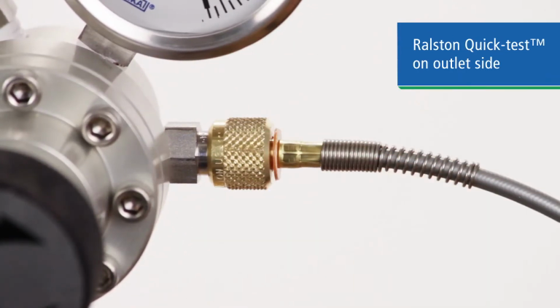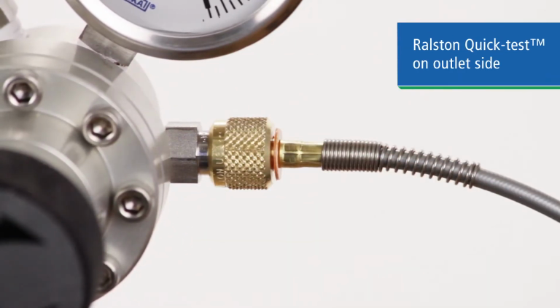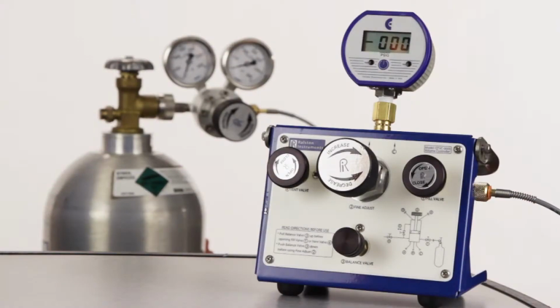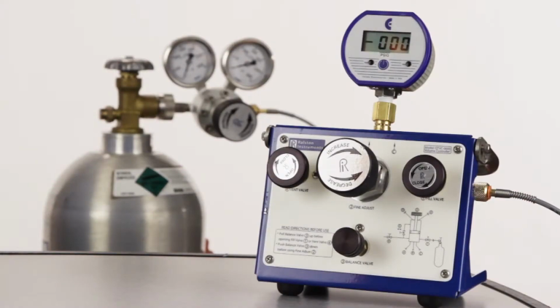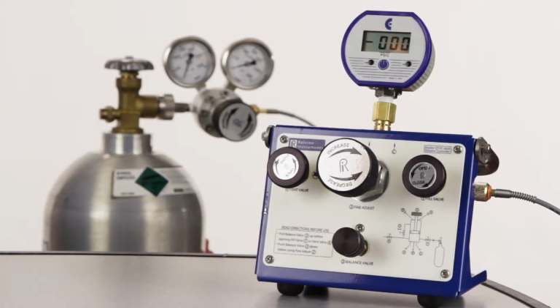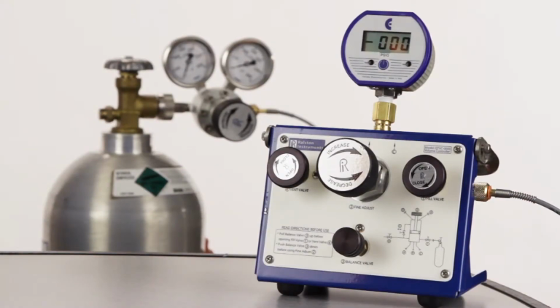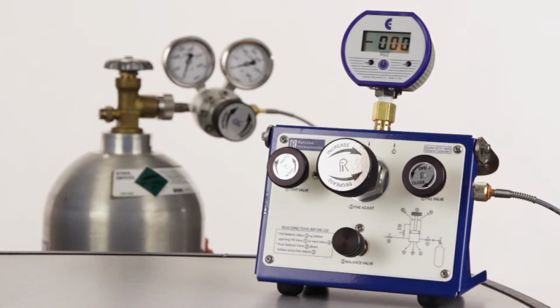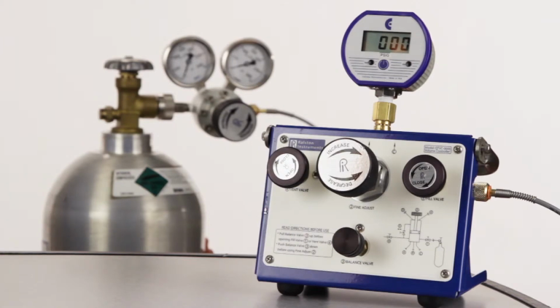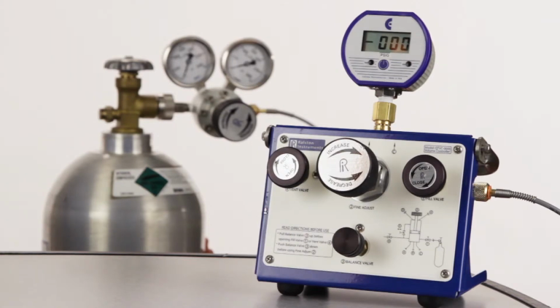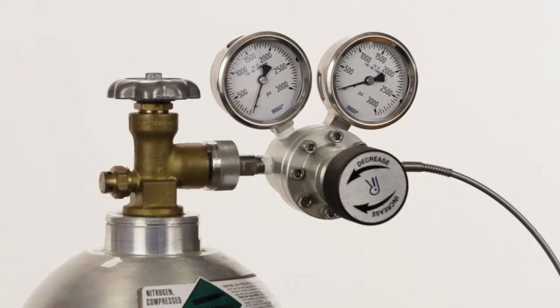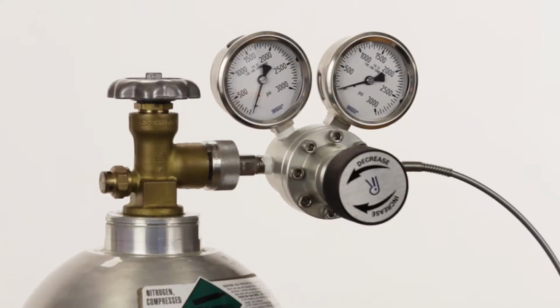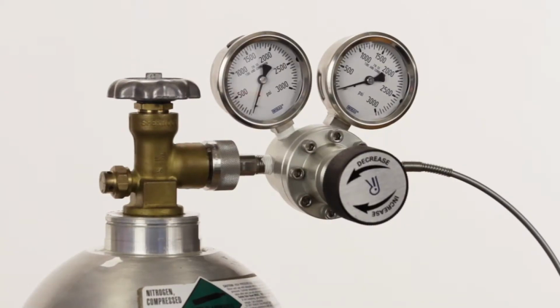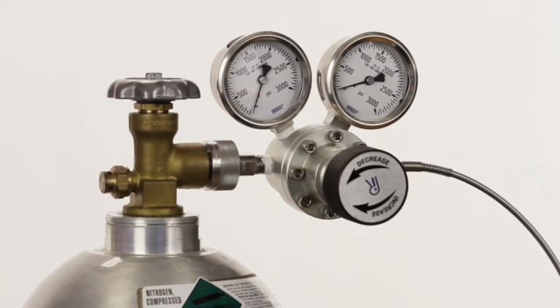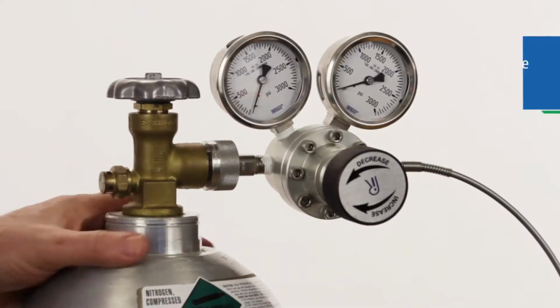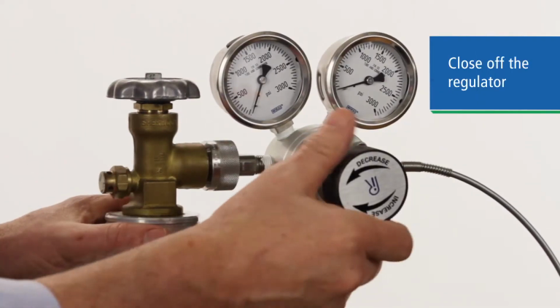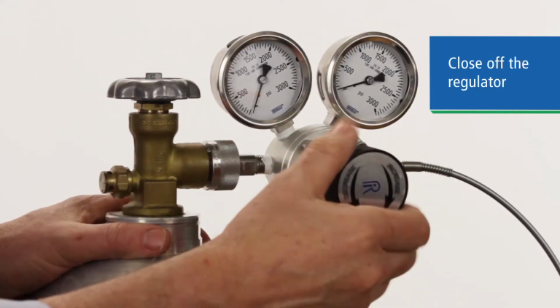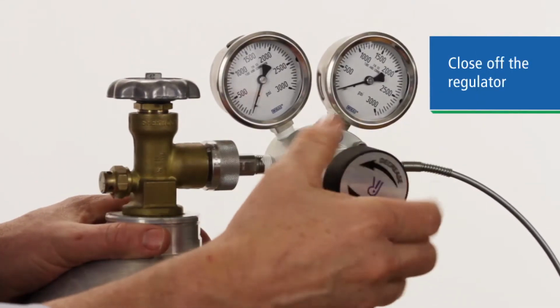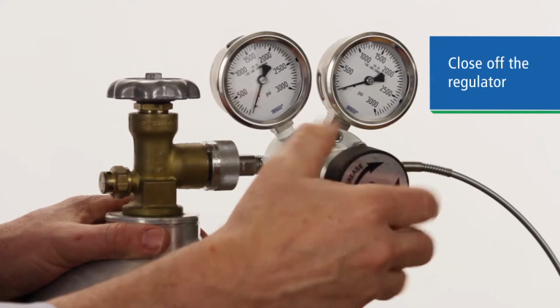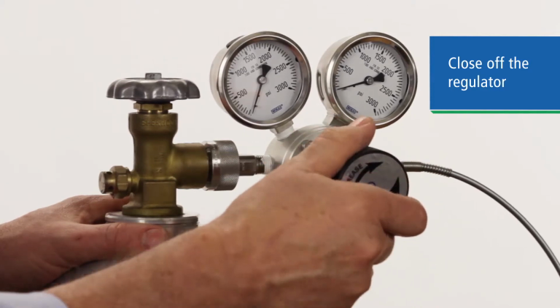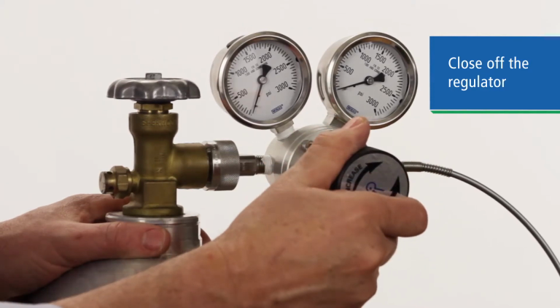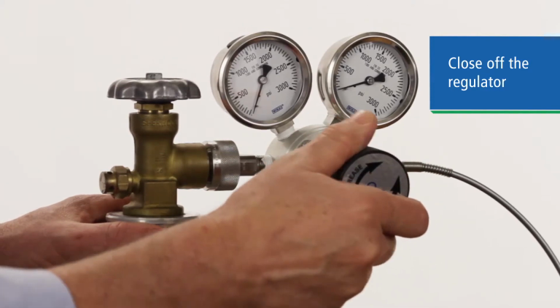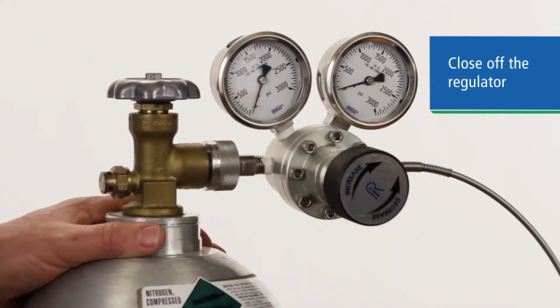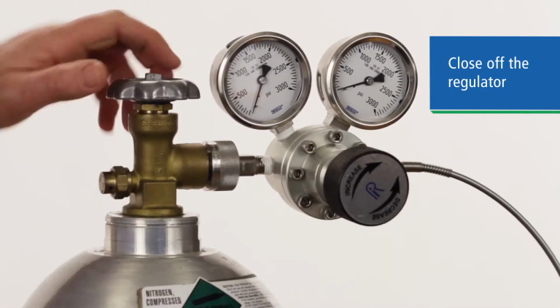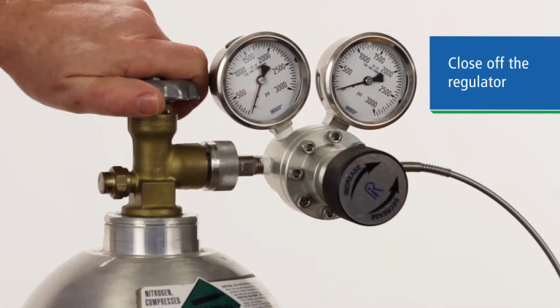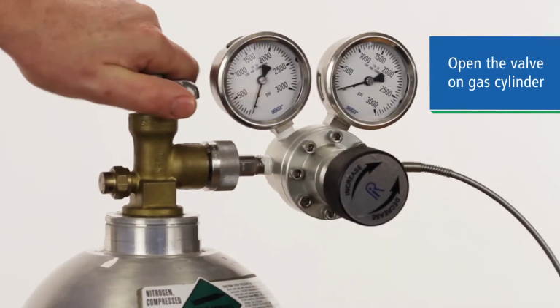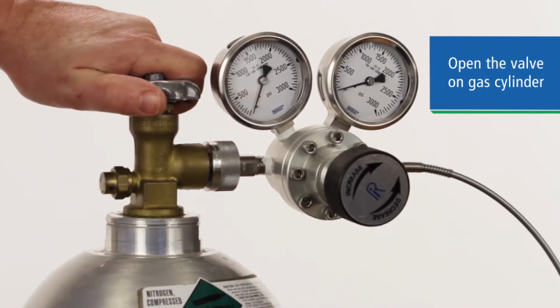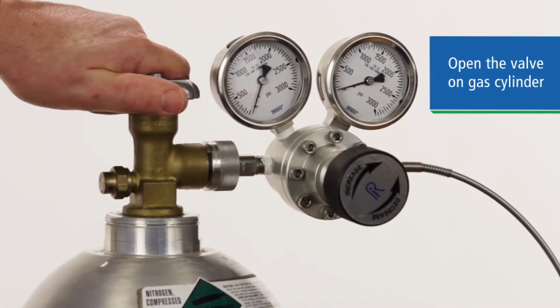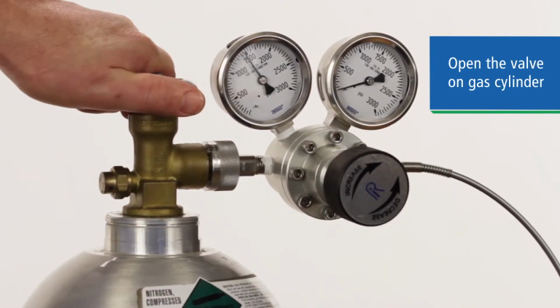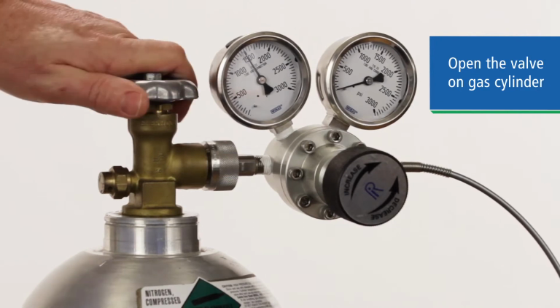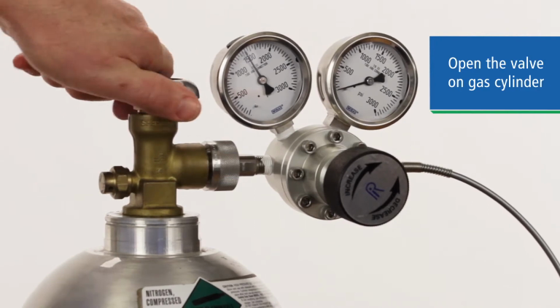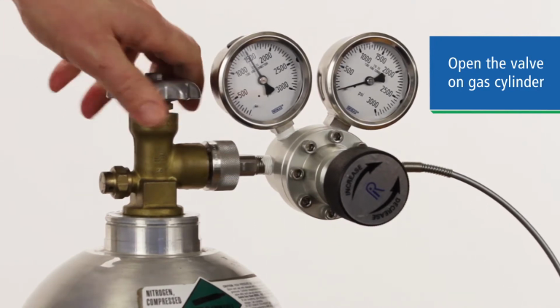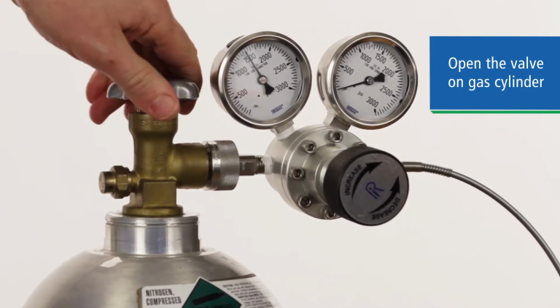In this case, we're hooking up to our QTVC volume controller. So now that we've got our regulator connected, we make sure the knob is turned fully counter-clockwise, or closed. Then we open up the gas valve on the cylinder, putting pressure on the inlet side of the regulator.